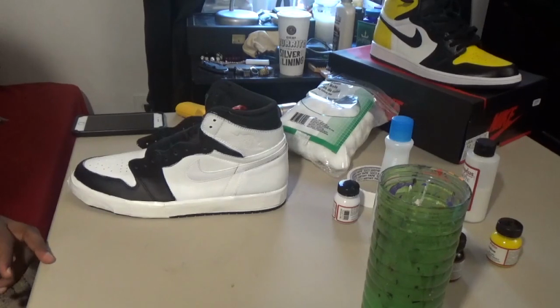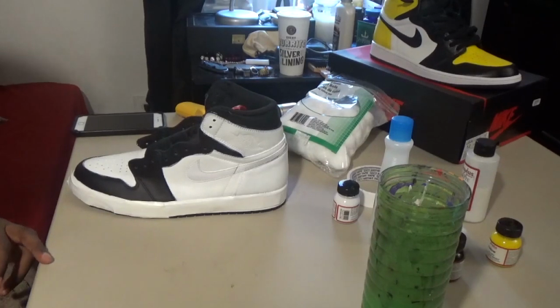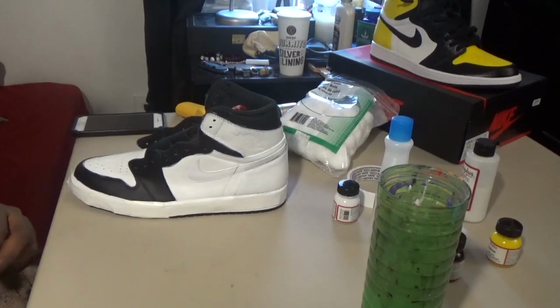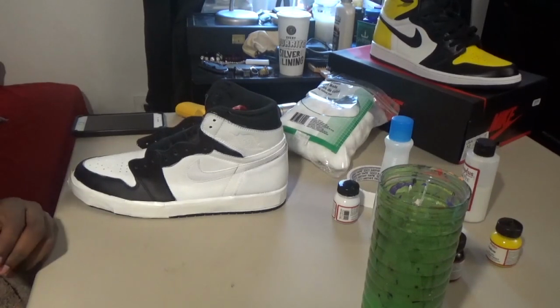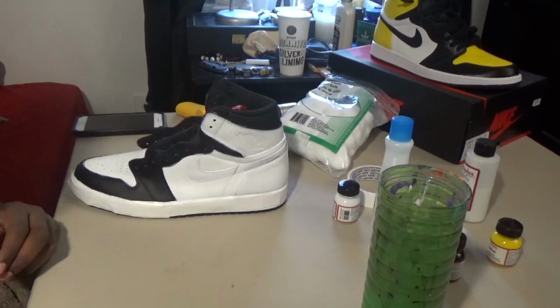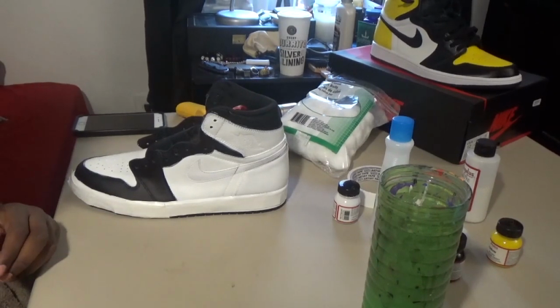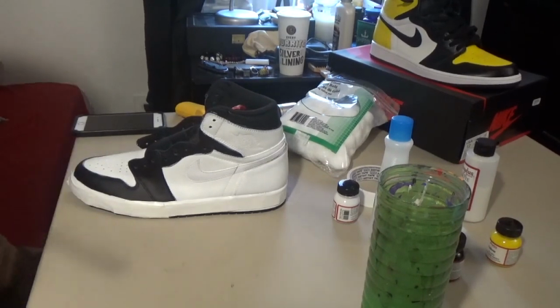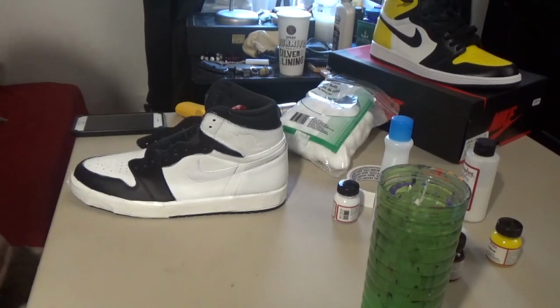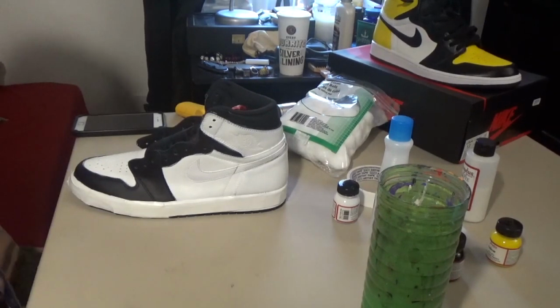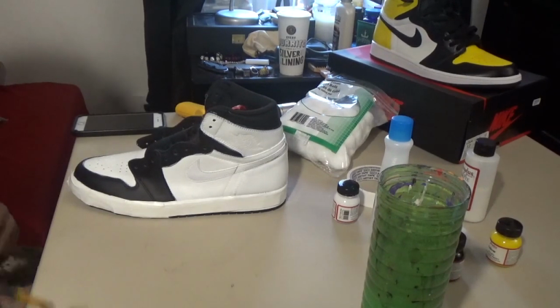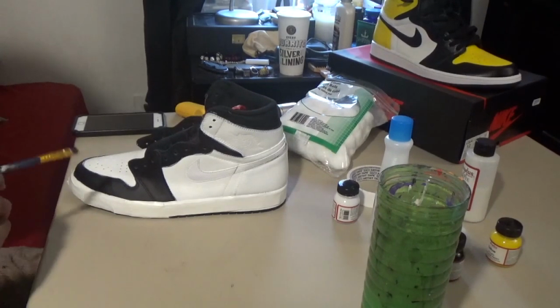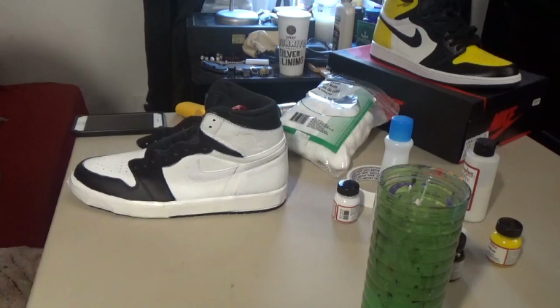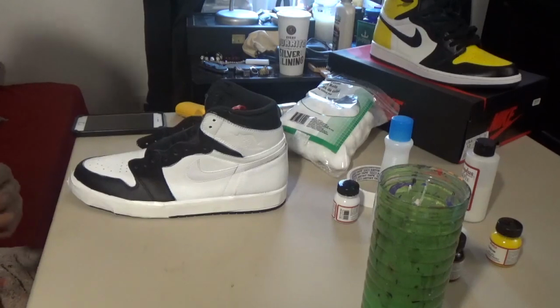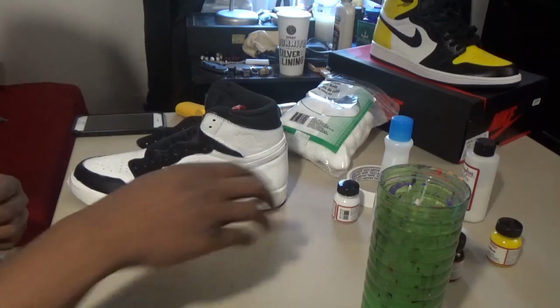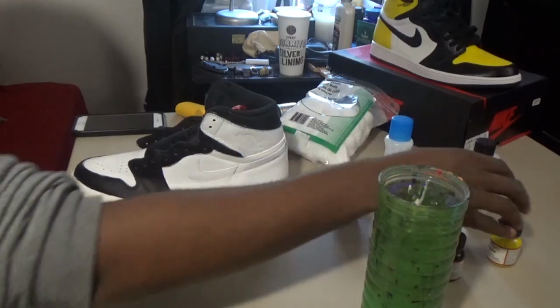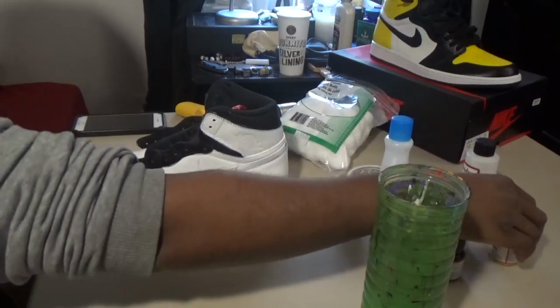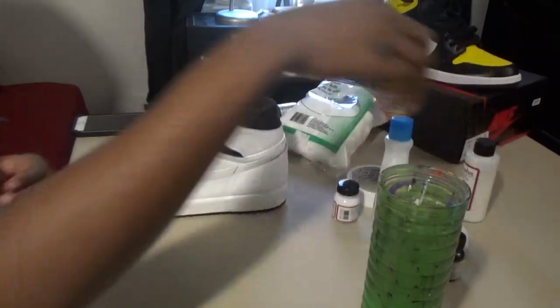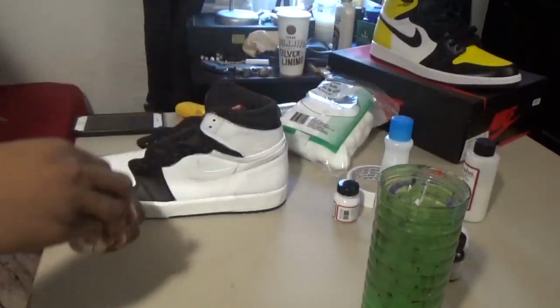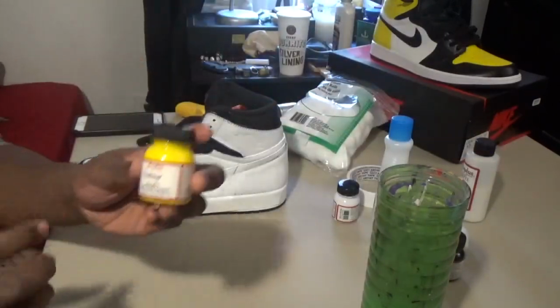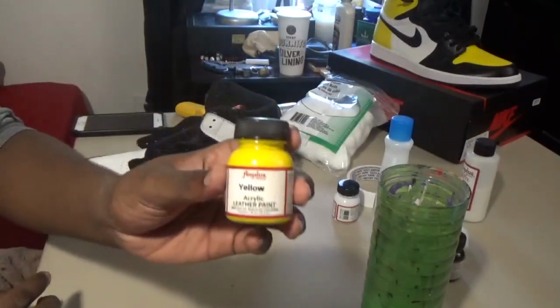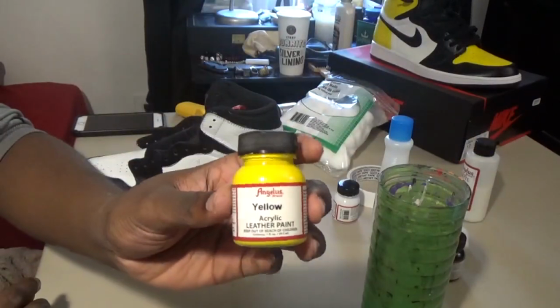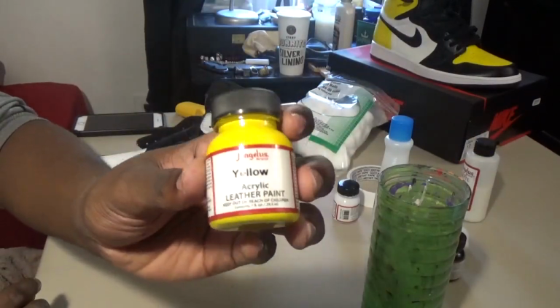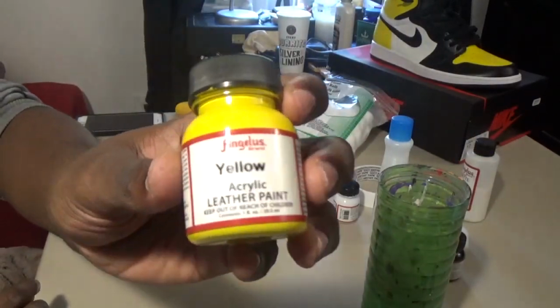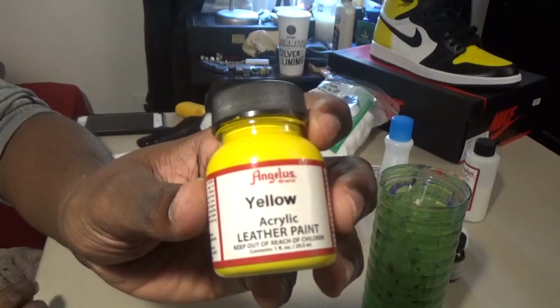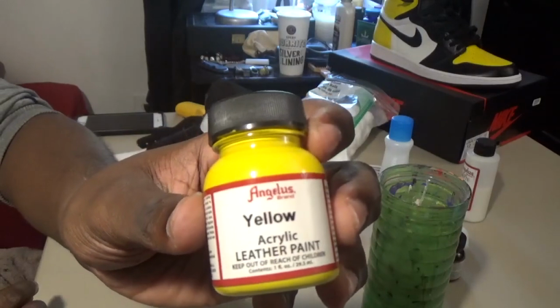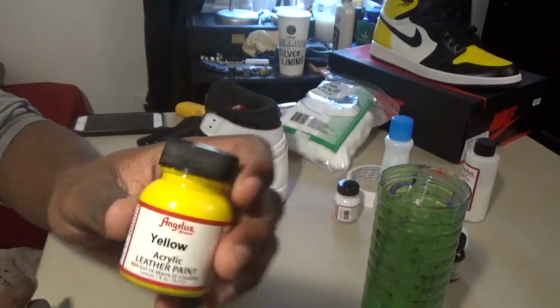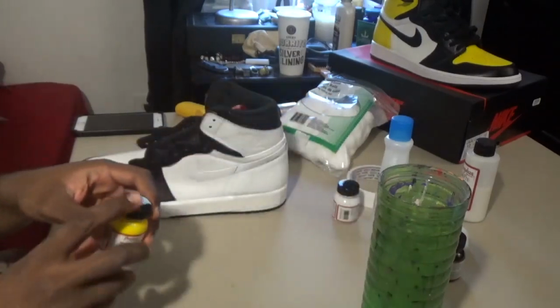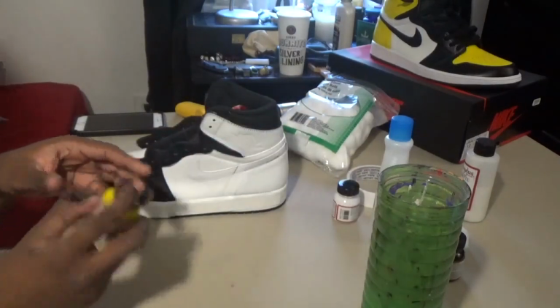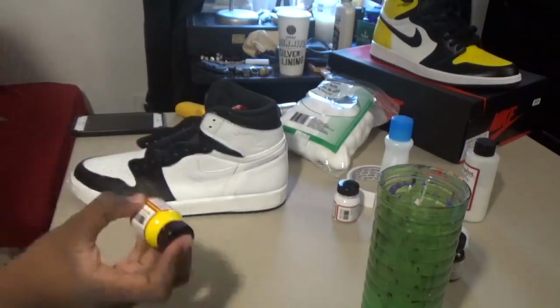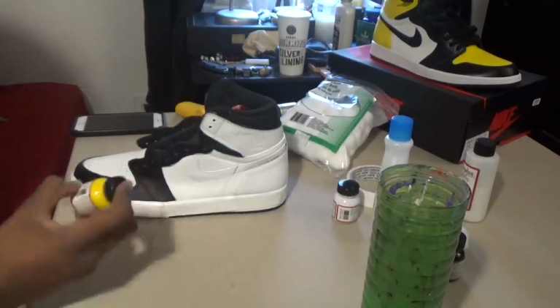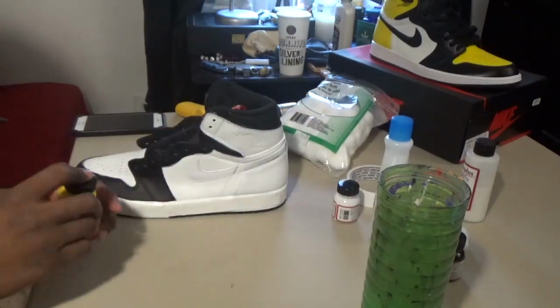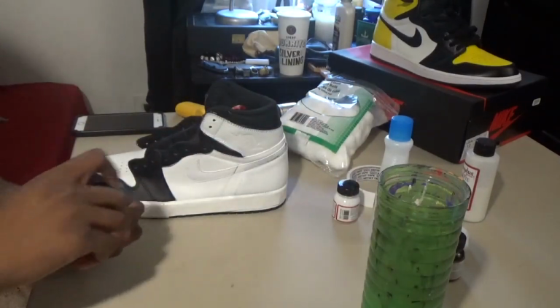Just make sure that your yellow is really crisp and even all over the shoe. You don't want missing spots and dark spots in your custom, so definitely take your time and pay attention to it.